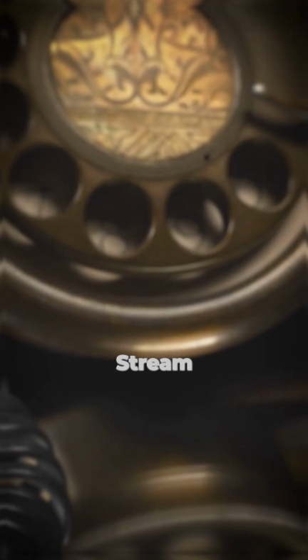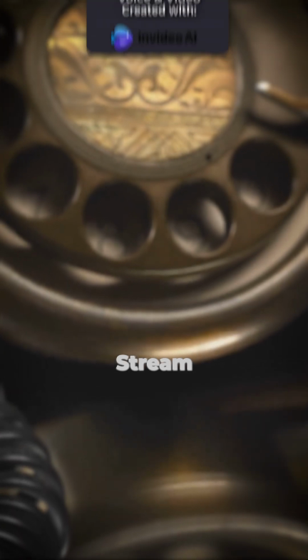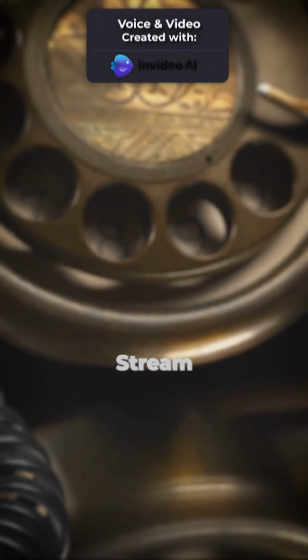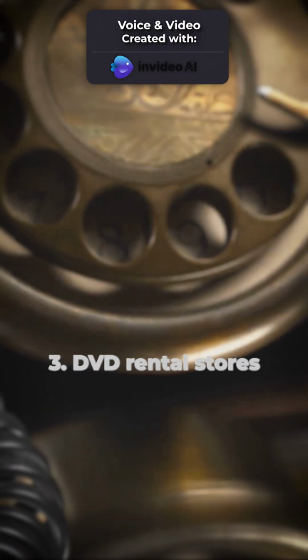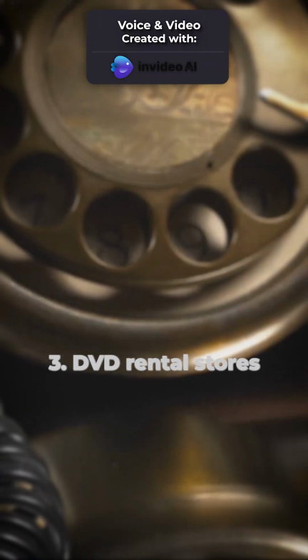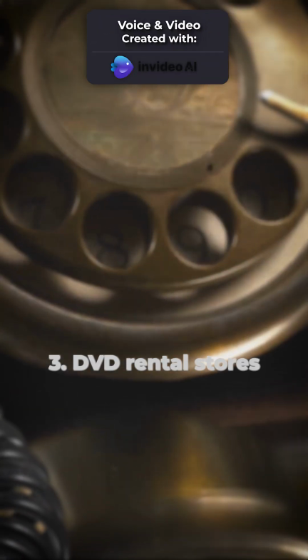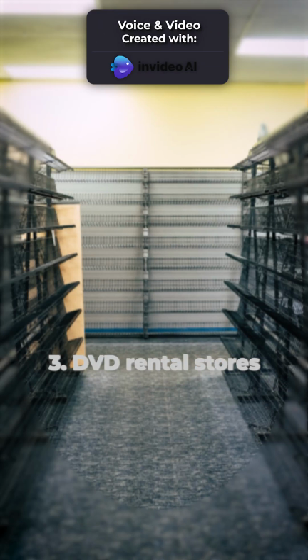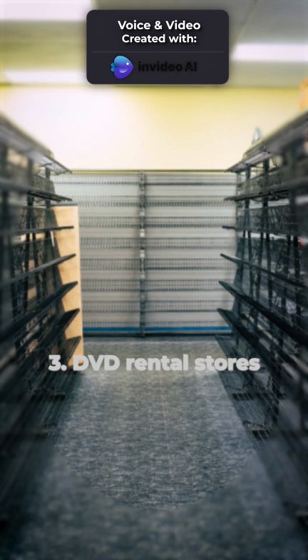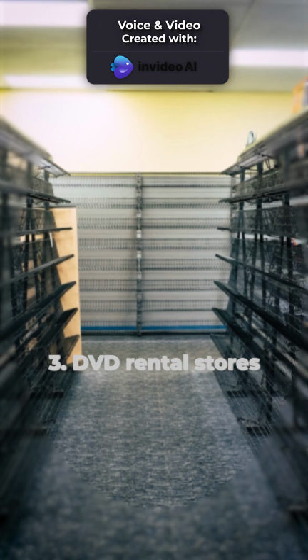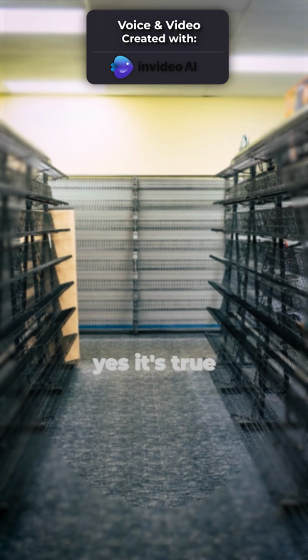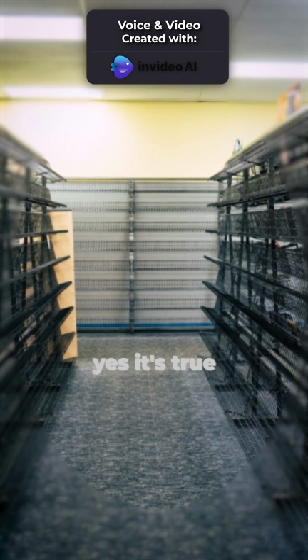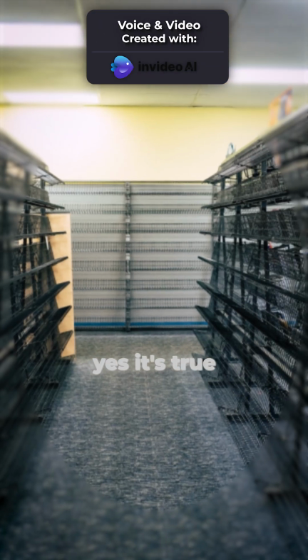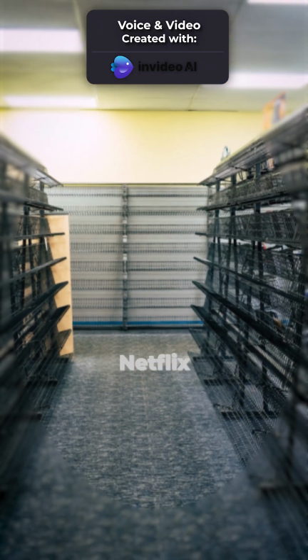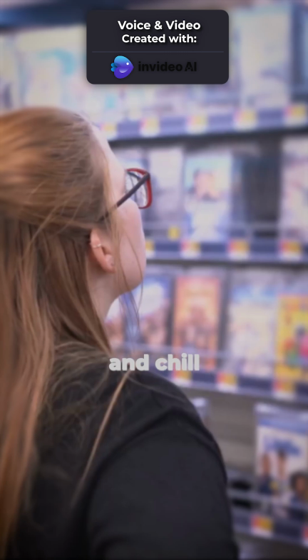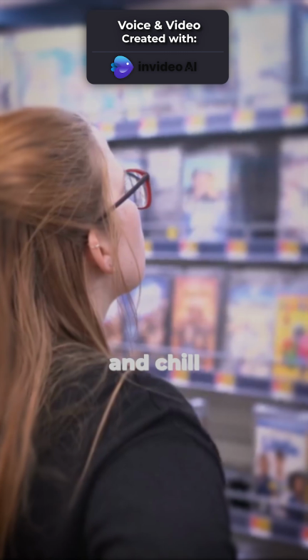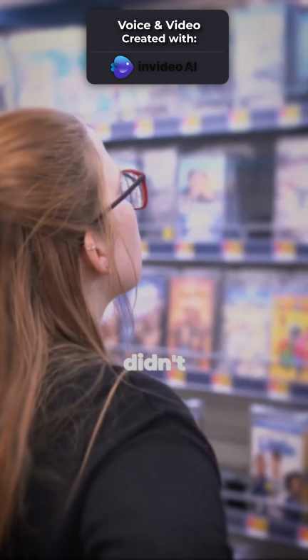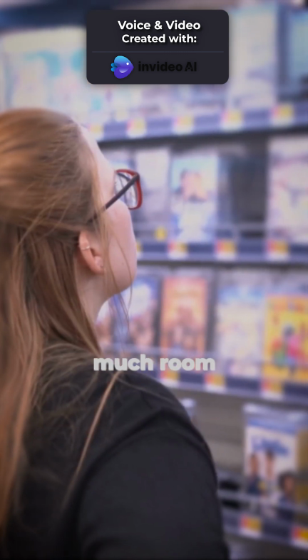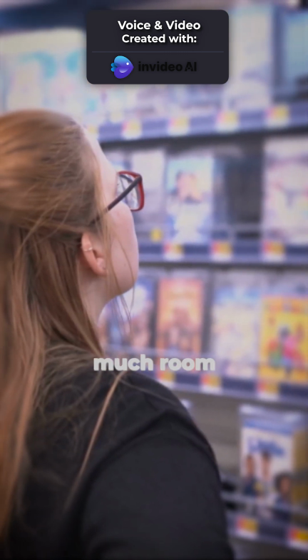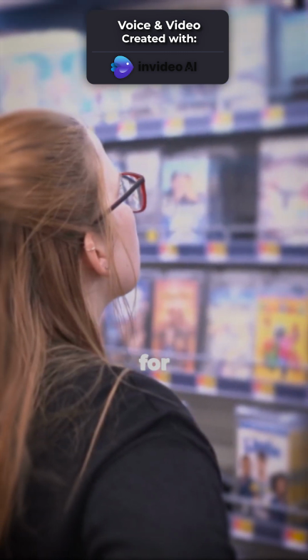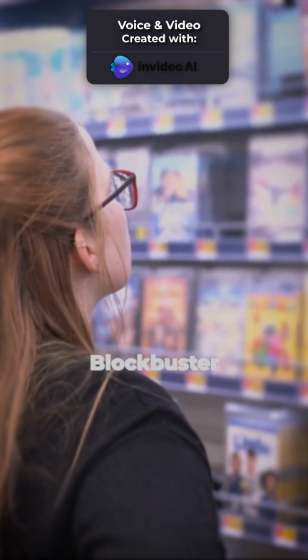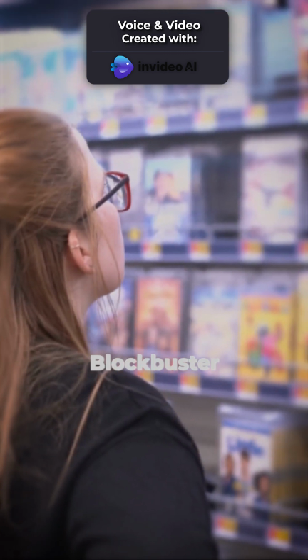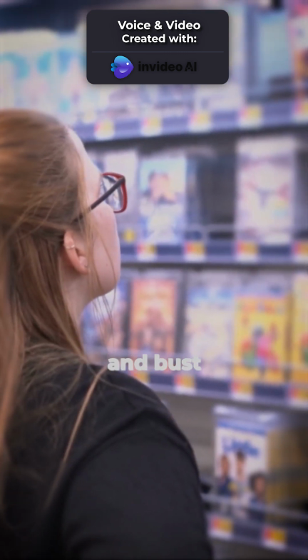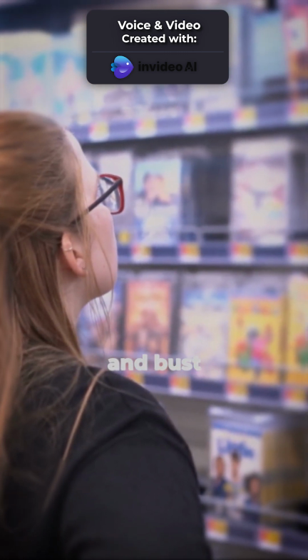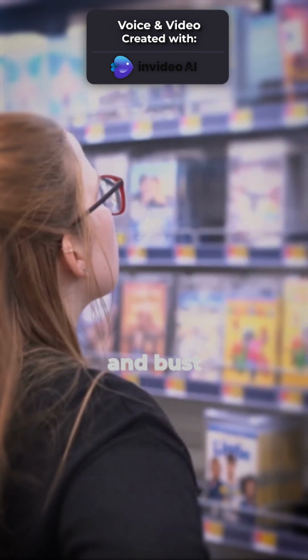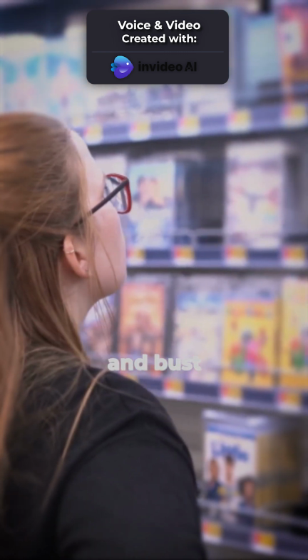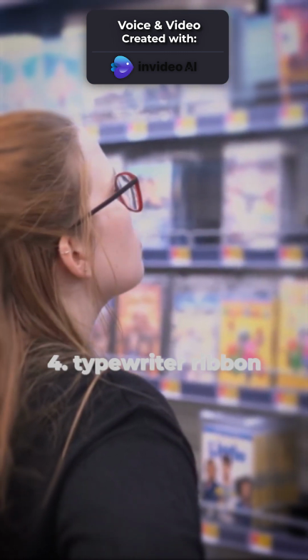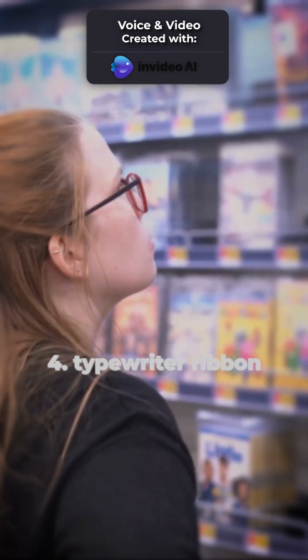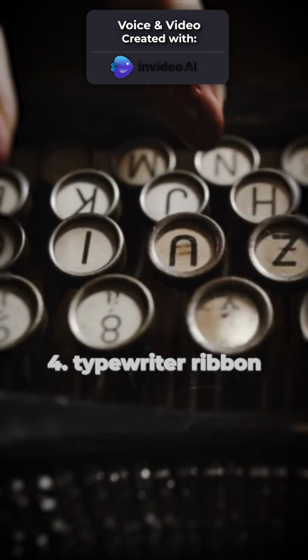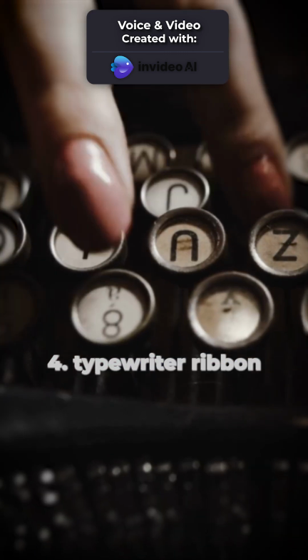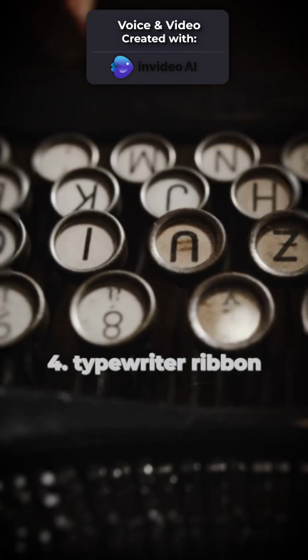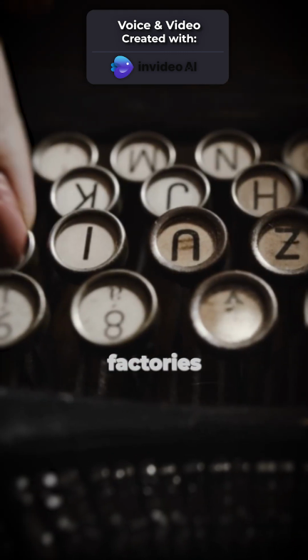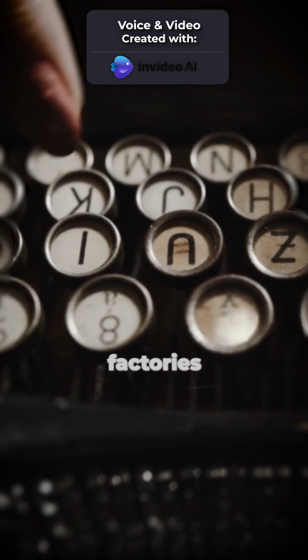Here's an example of the AI-generated script: Number 3 — DVD rental stores. Yes, it's true. Netflix and chill didn't leave much room for Blockbuster and bust. Number 4 — Typewriter ribbon factories.